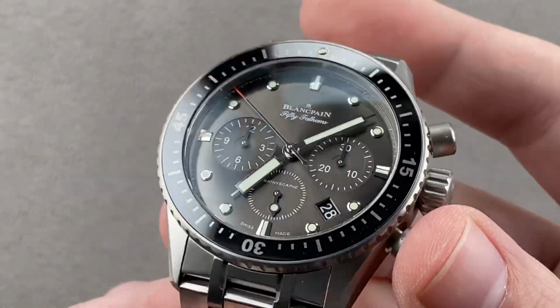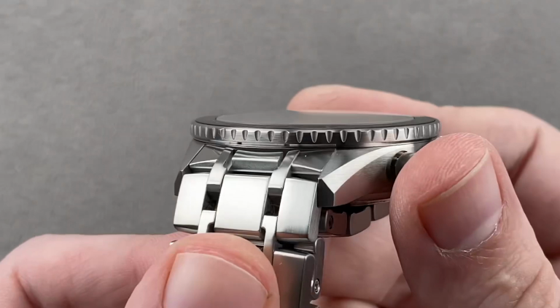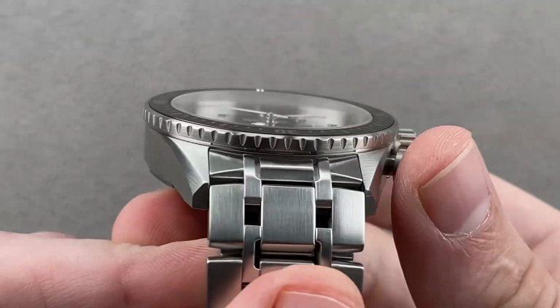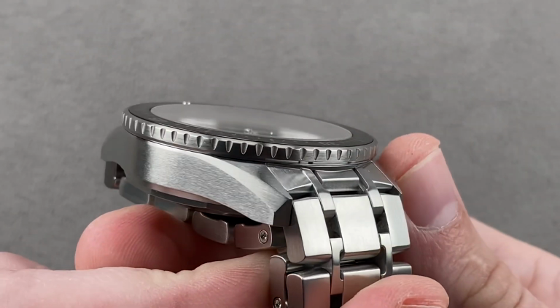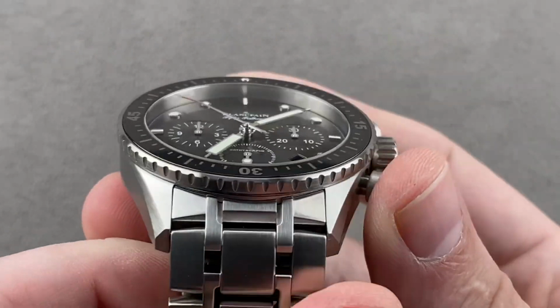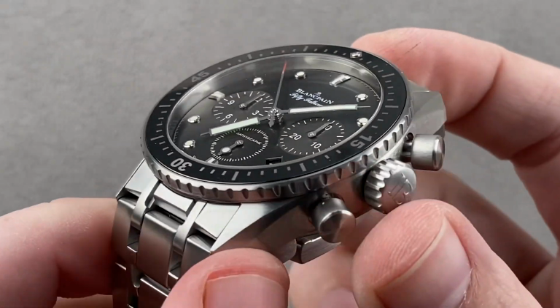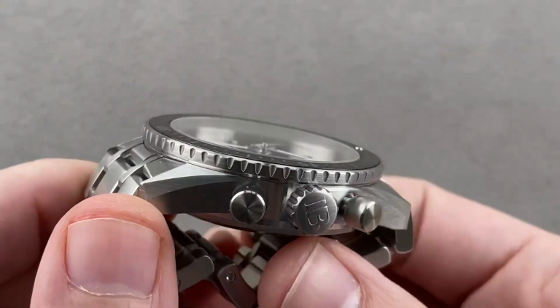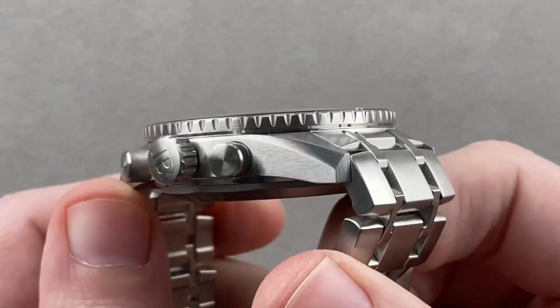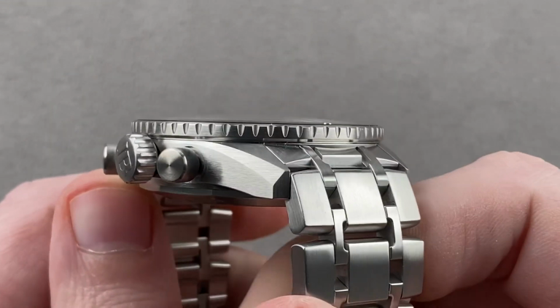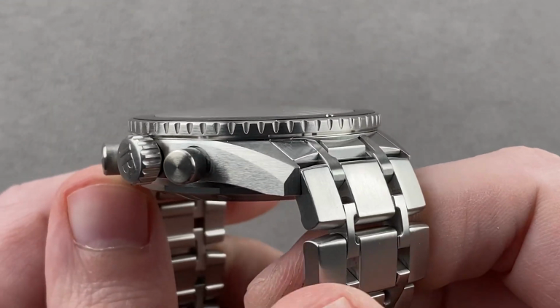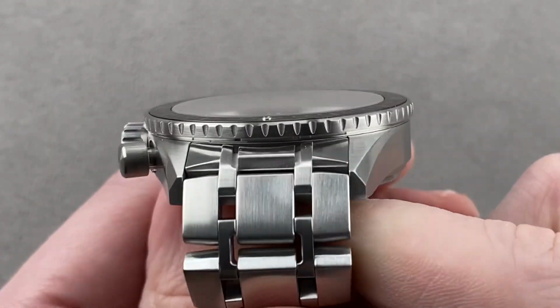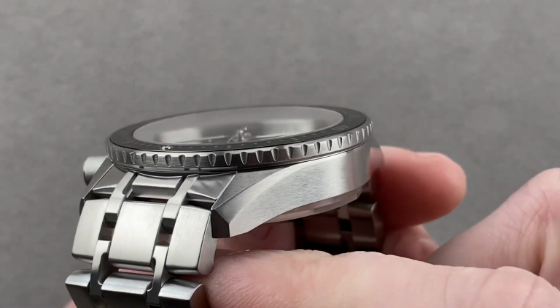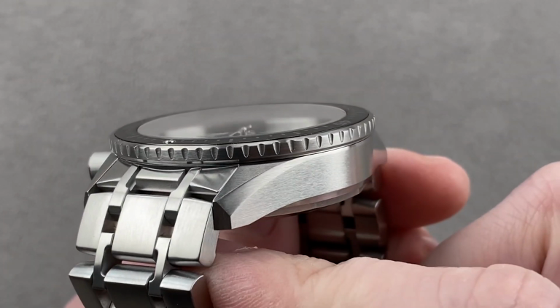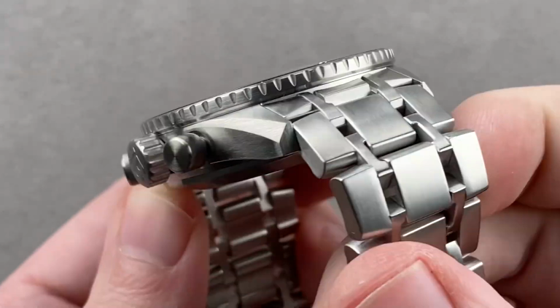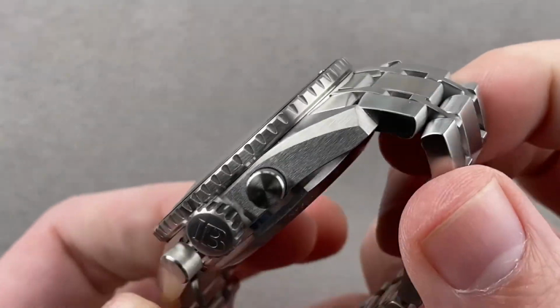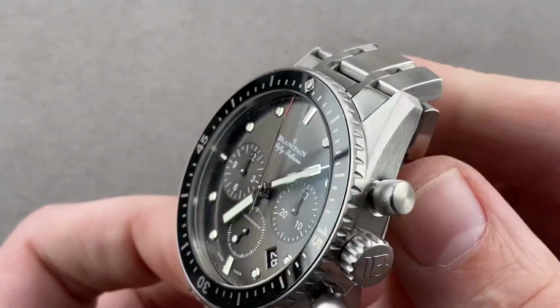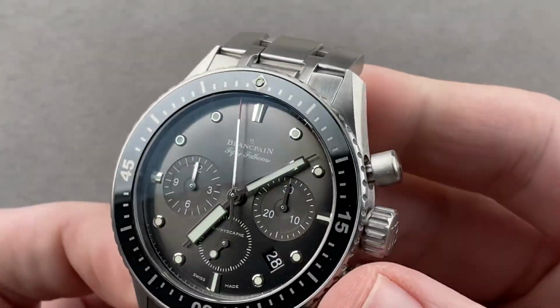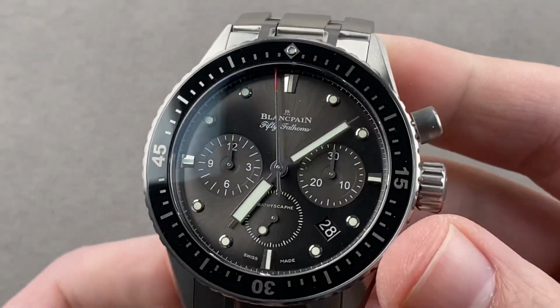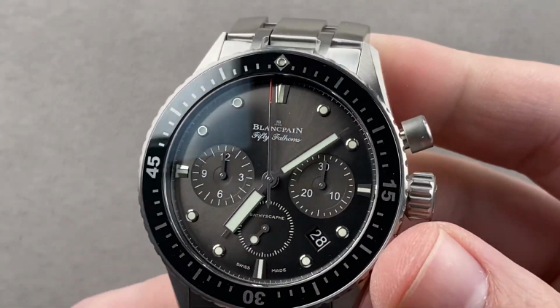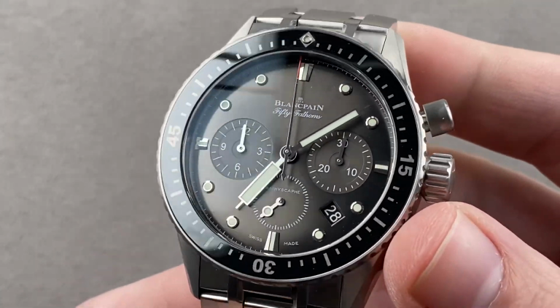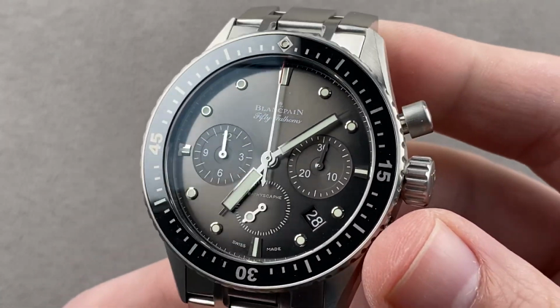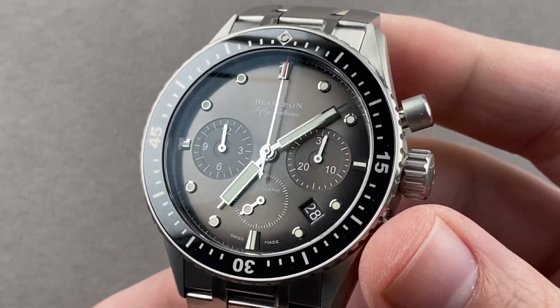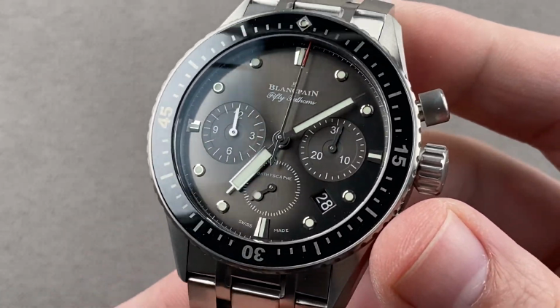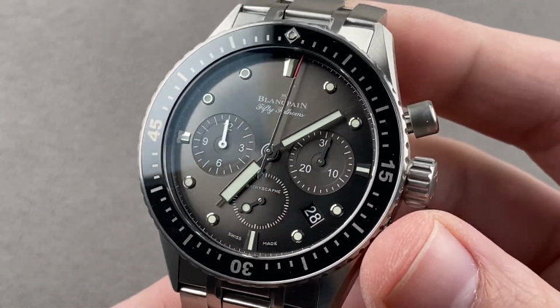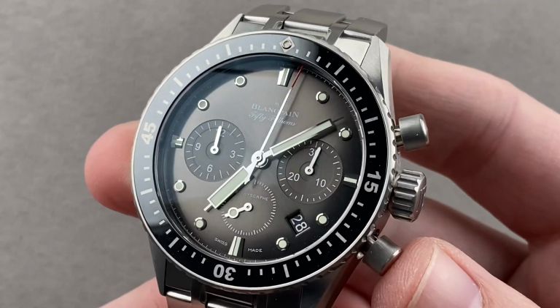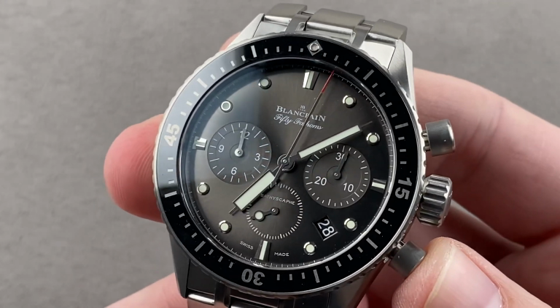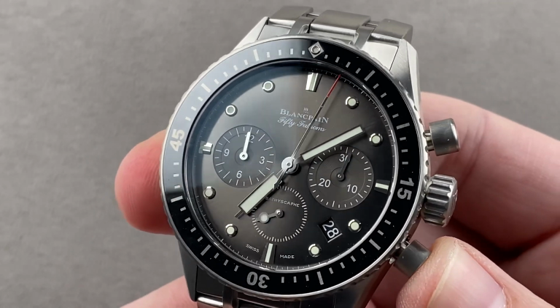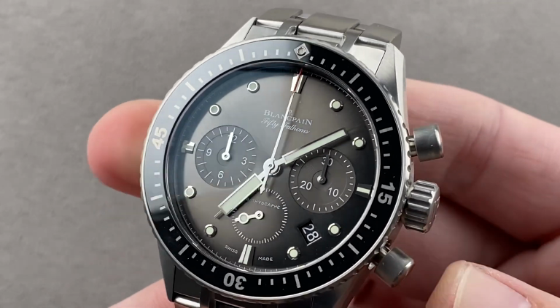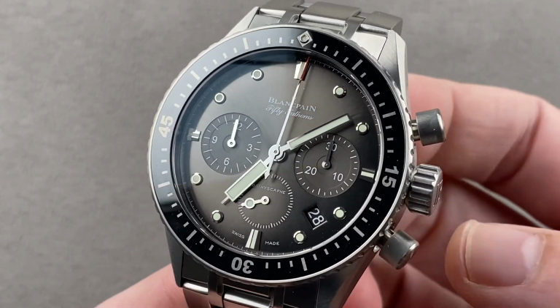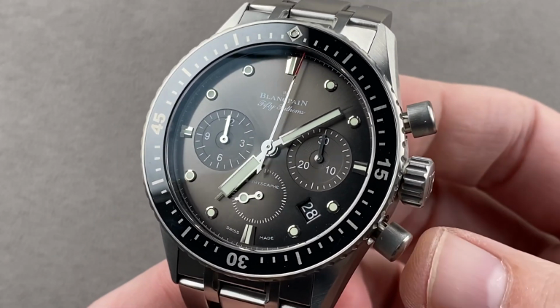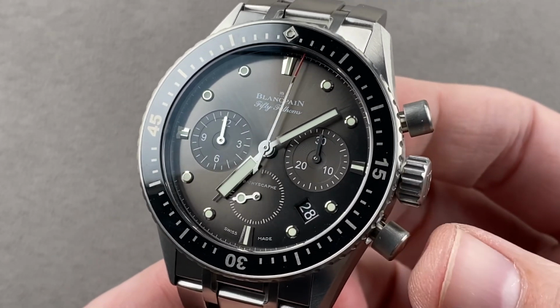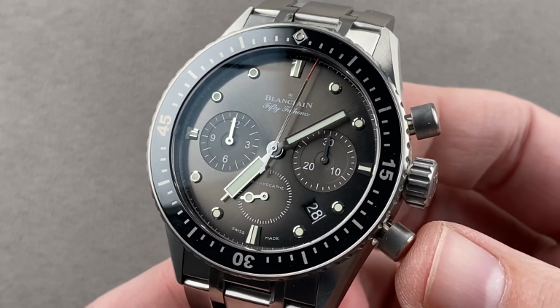Today we are discussing one of the best new watches and best new movements of Baselworld 2014. This is the Blancpain 50 Fathoms Bathyscaf Flyback Chronograph, and it is a flyback chronograph dive watch.